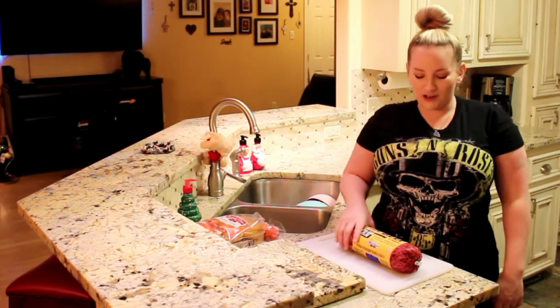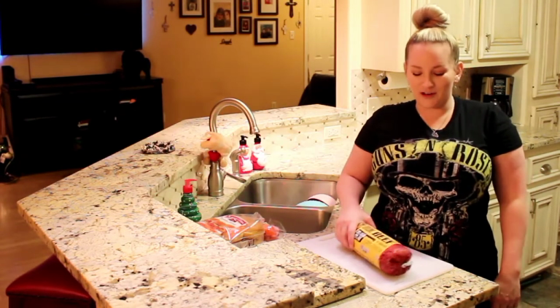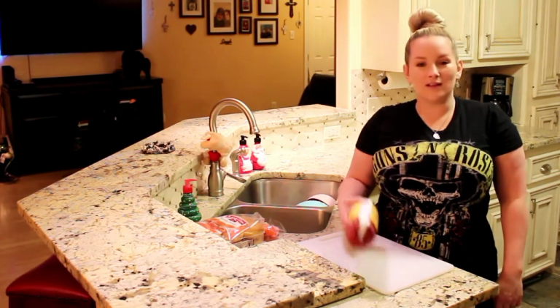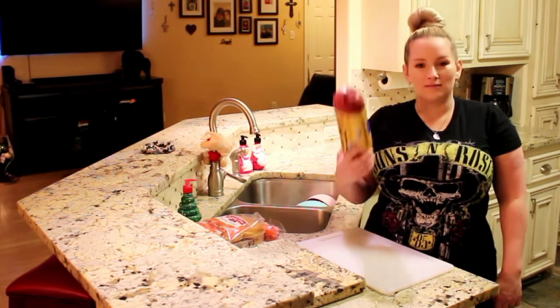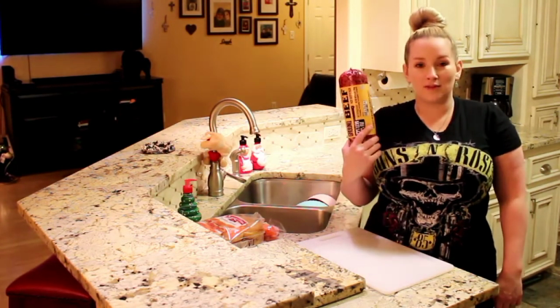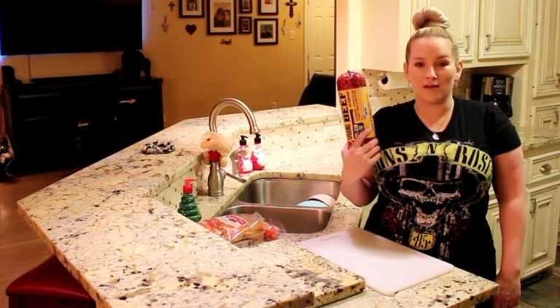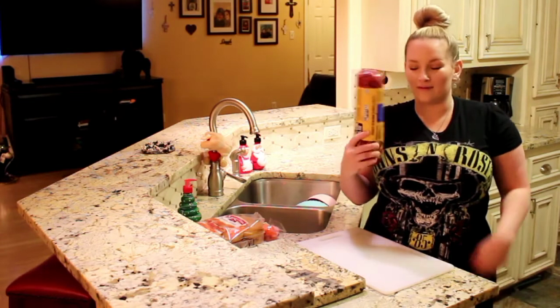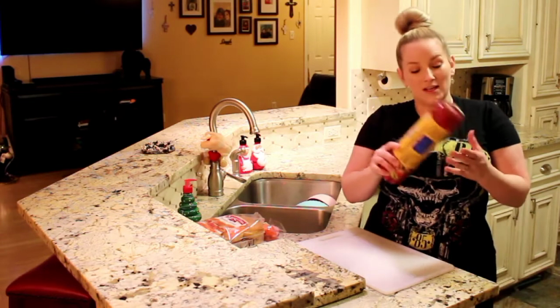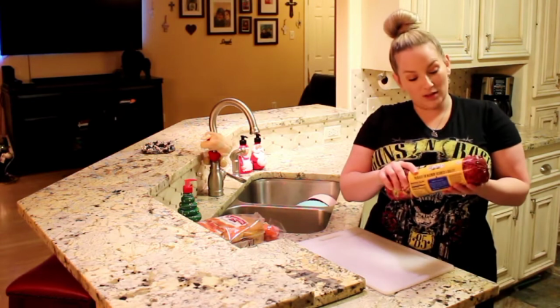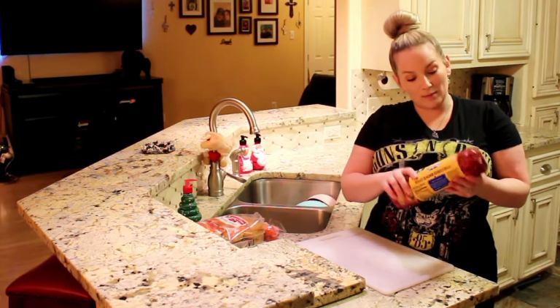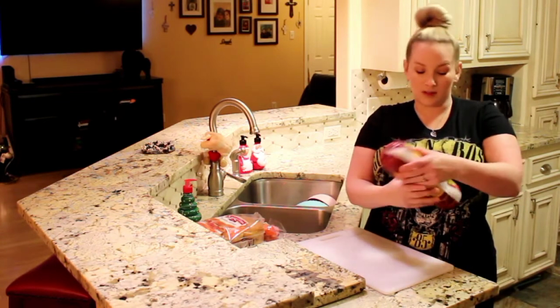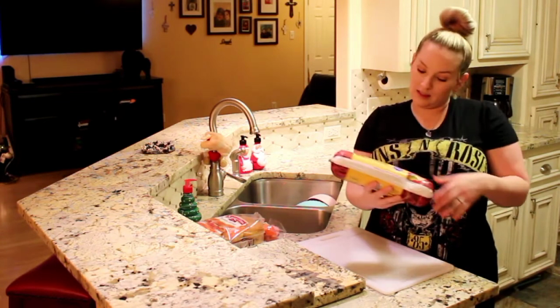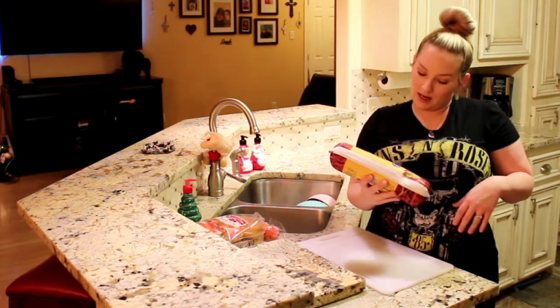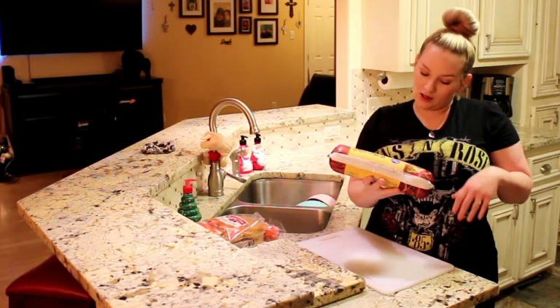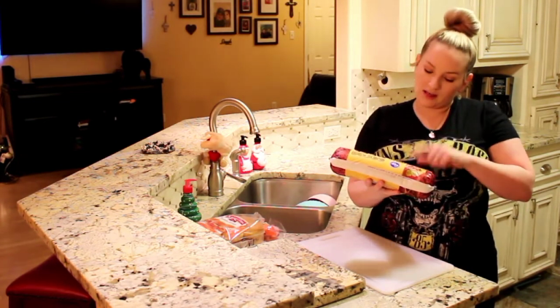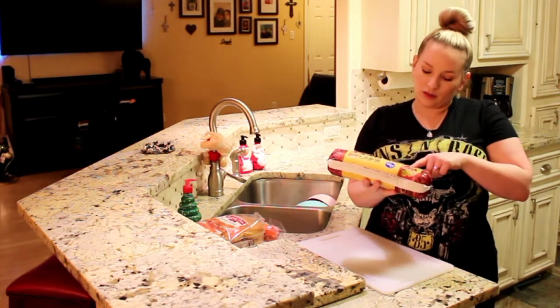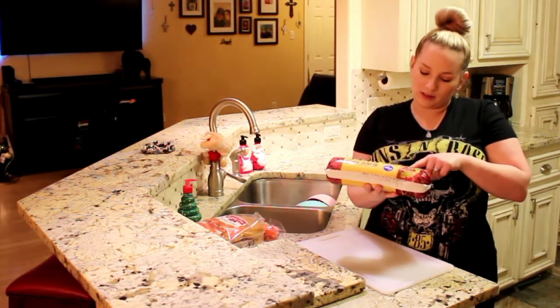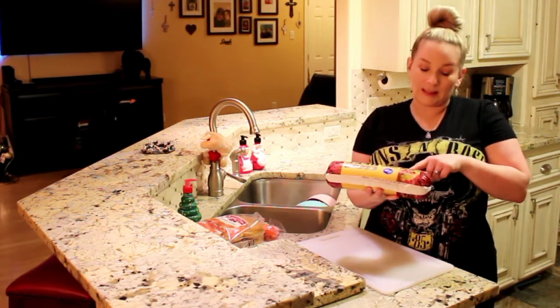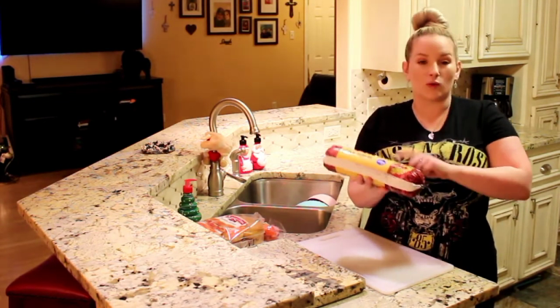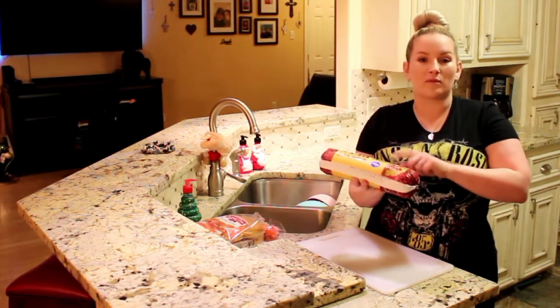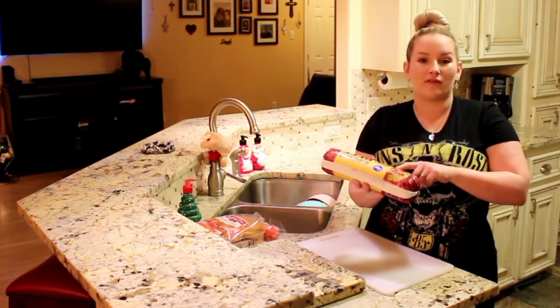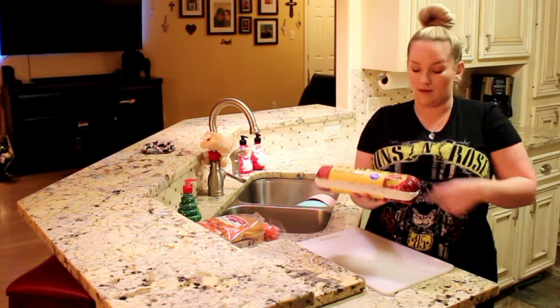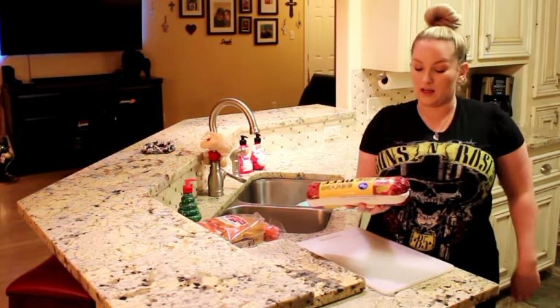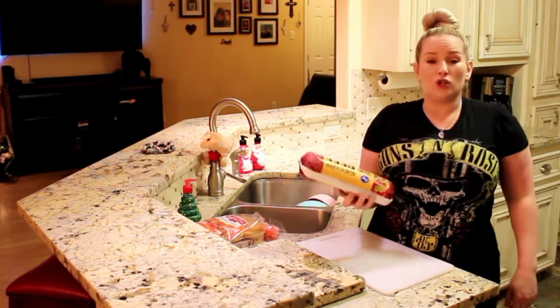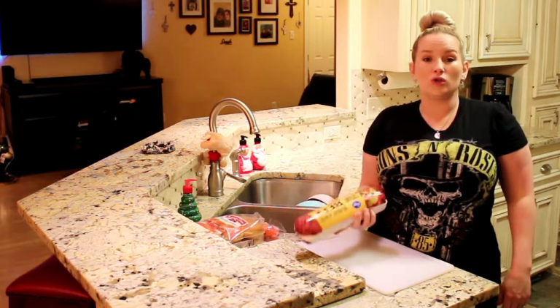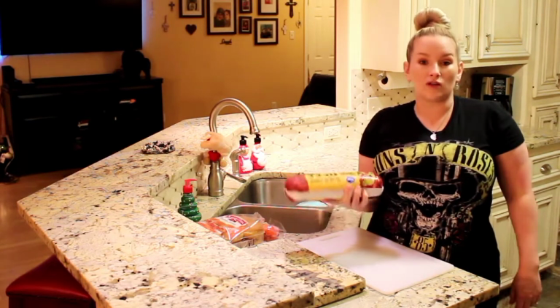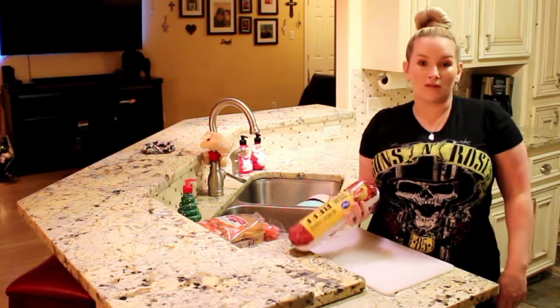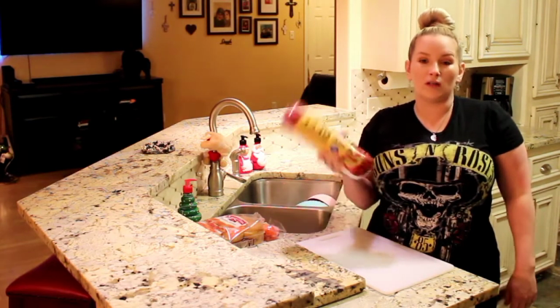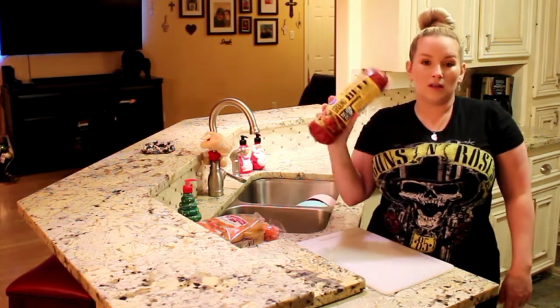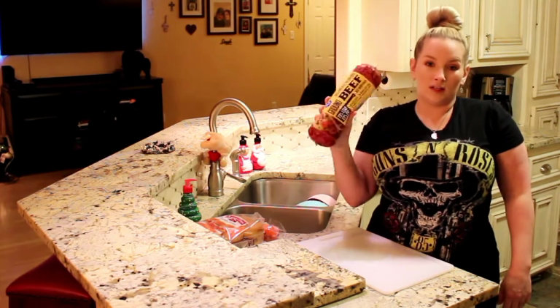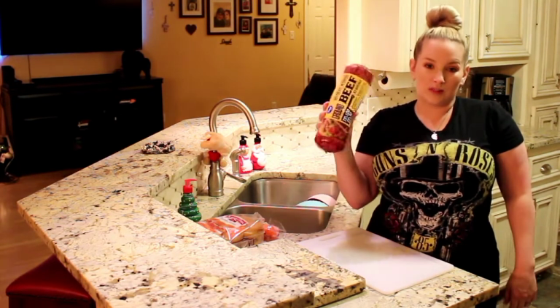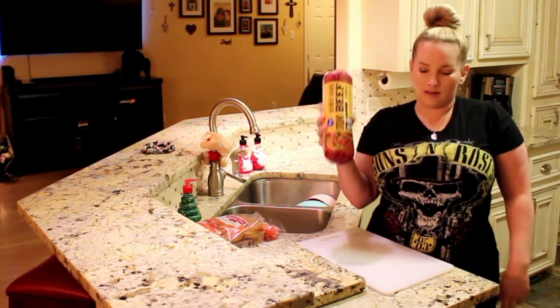First thing you're going to need is the beef. This one I'm using is 73% lean, 27% fat. You can use ground chuck if you want — this one is the best.